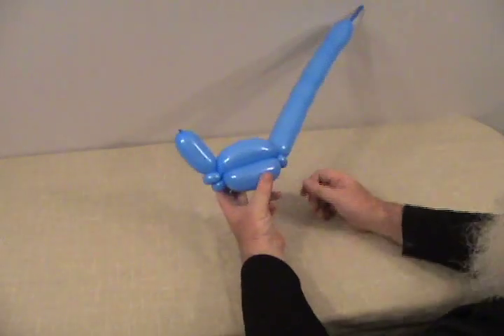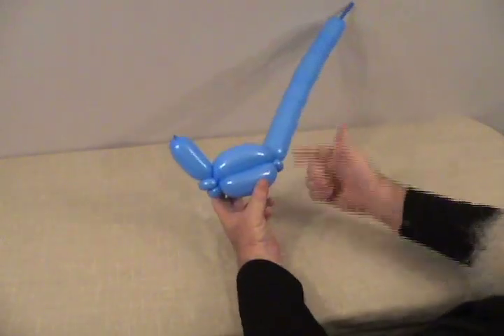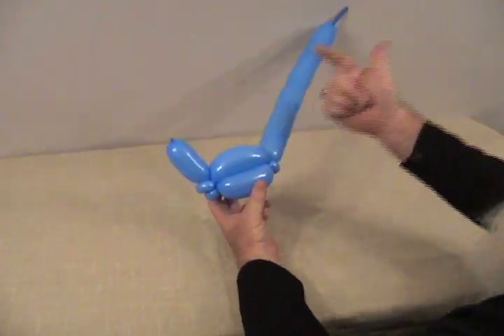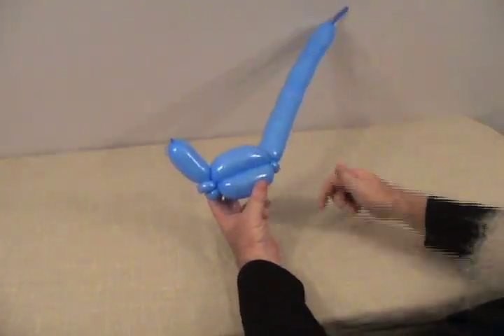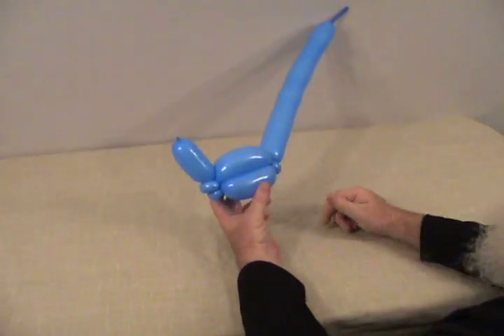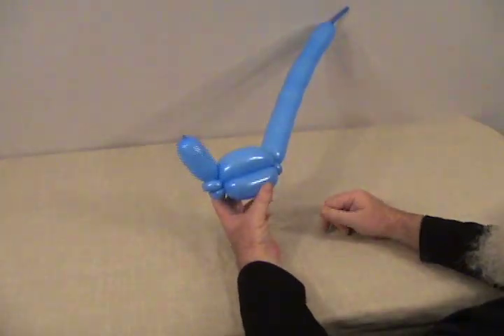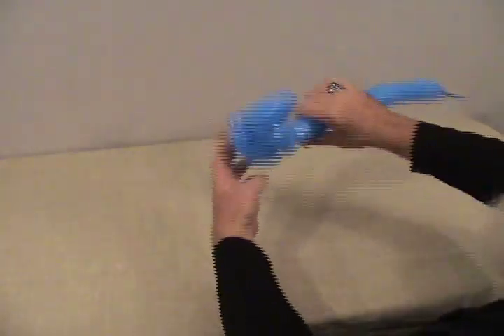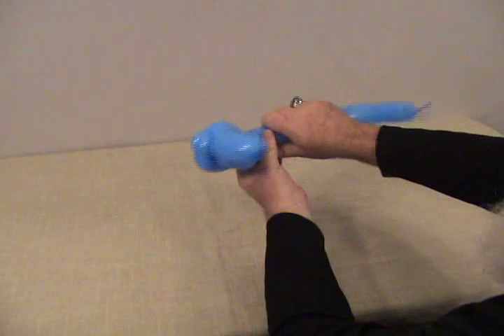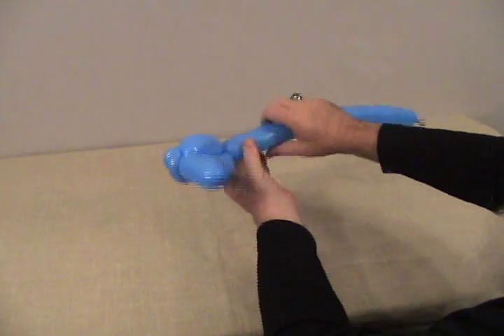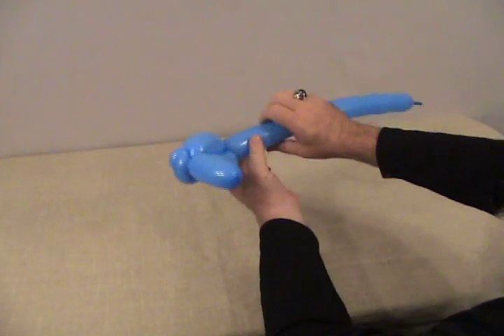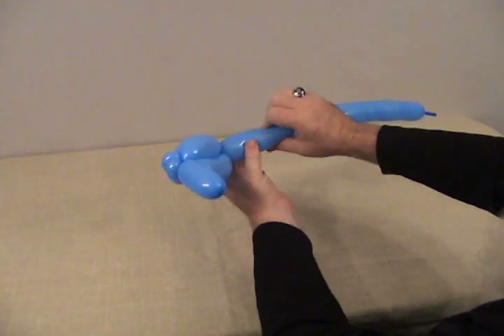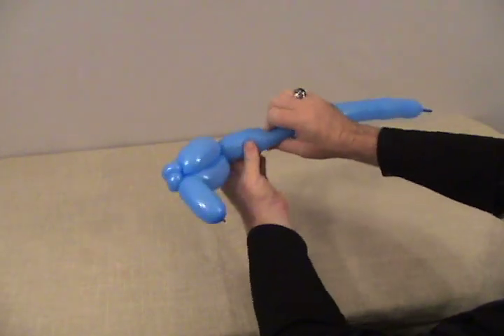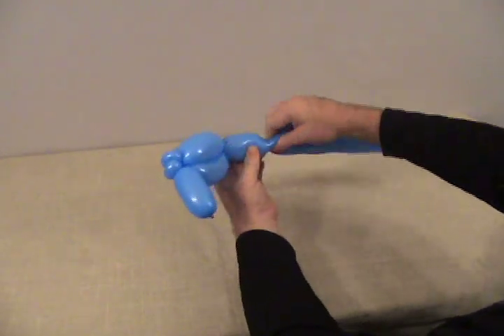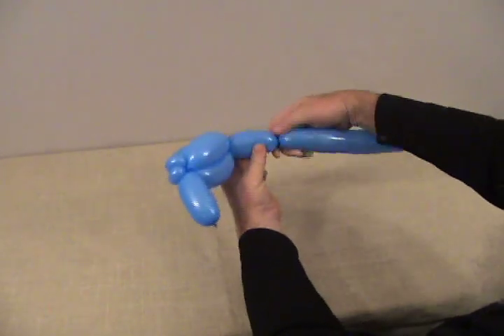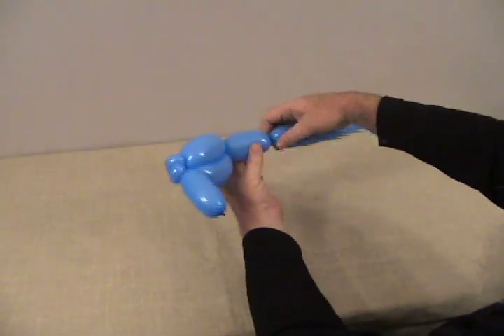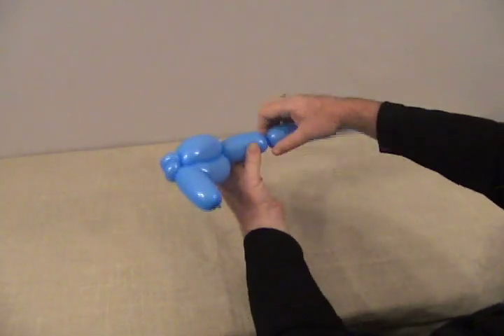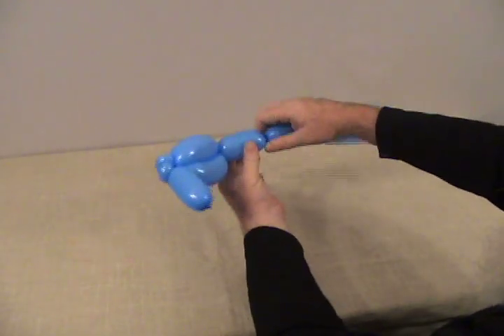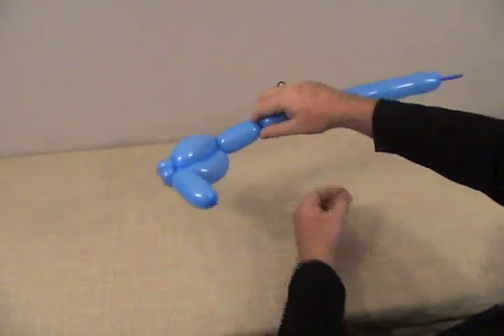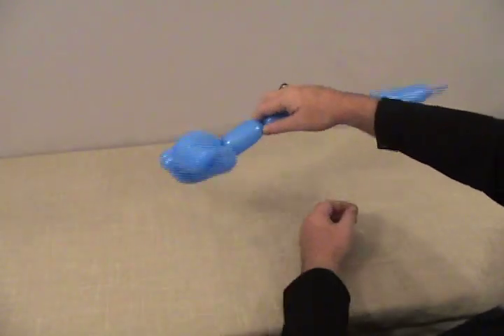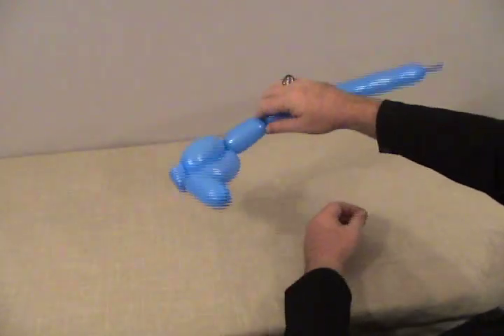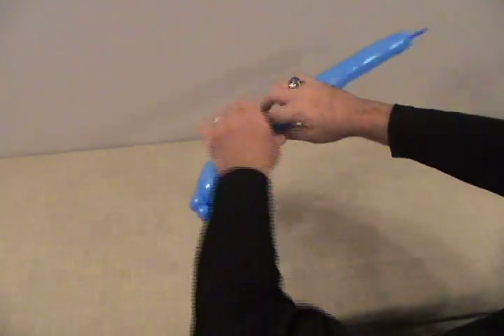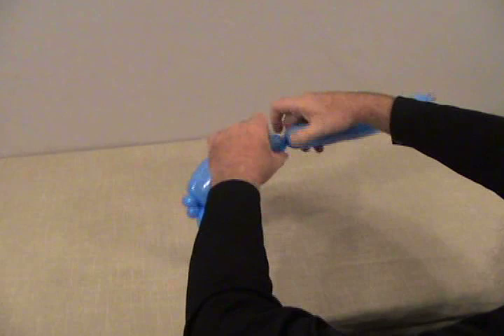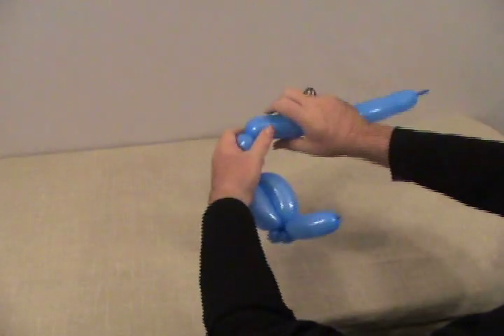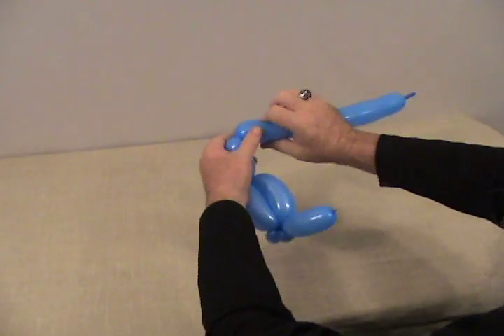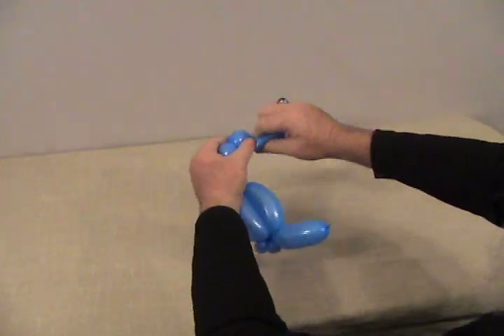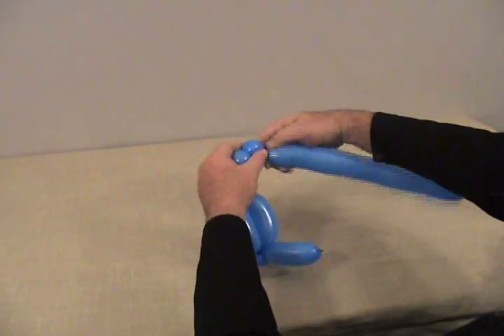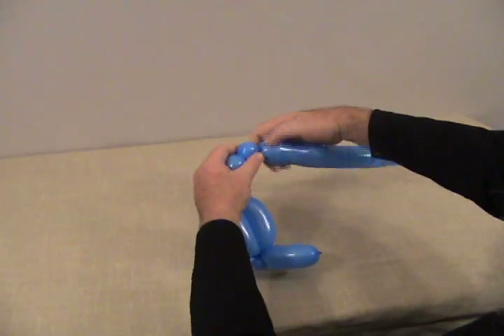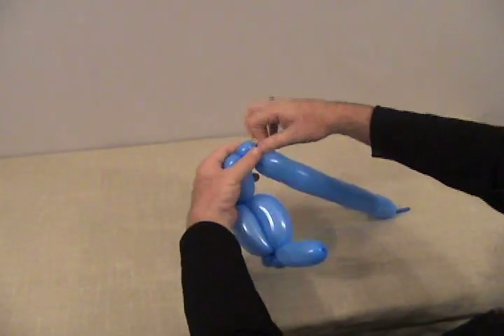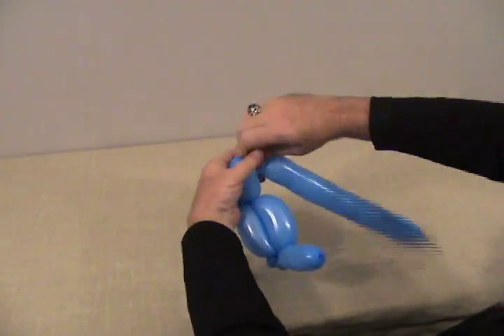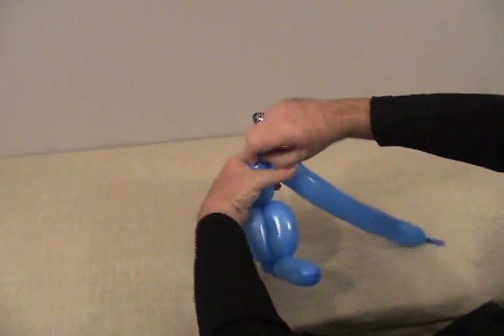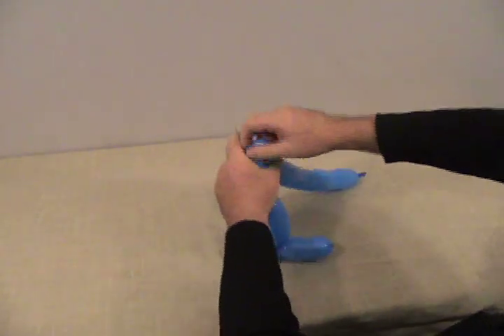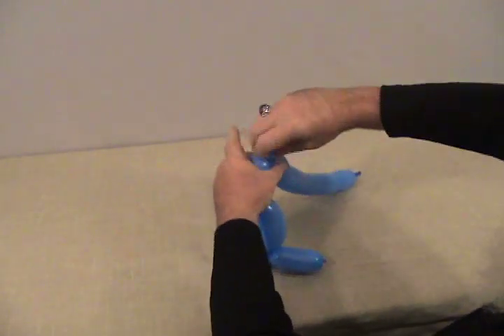And now we're going to make the frill that goes across the back of his head. We're going to make about an inch and a half to 2 inch bubble, and then a little small round bubble here — make this into a pinch twist.